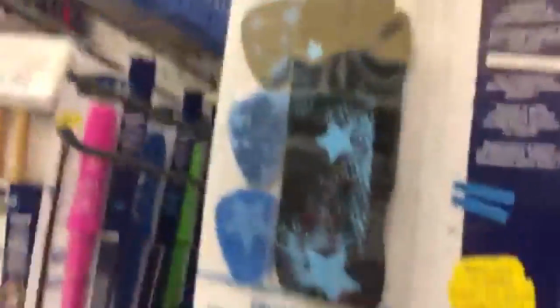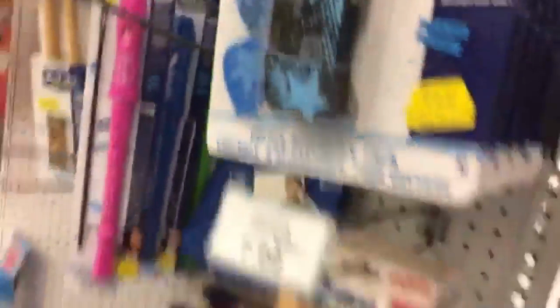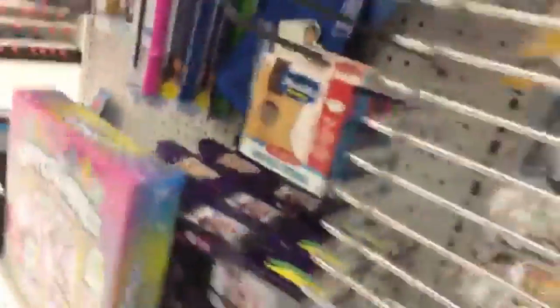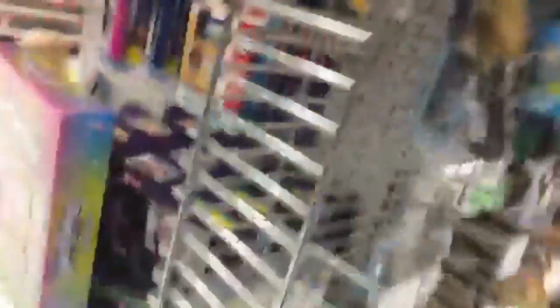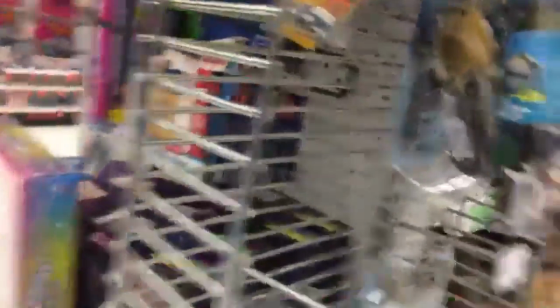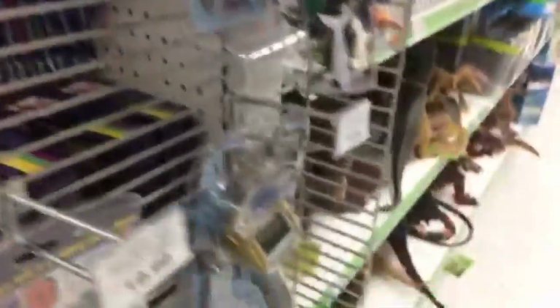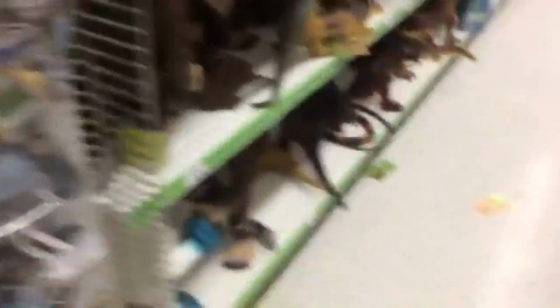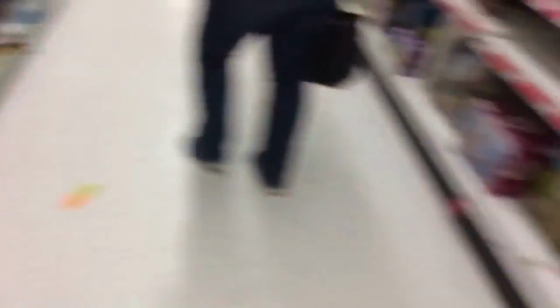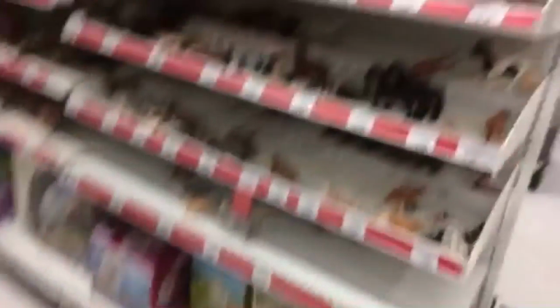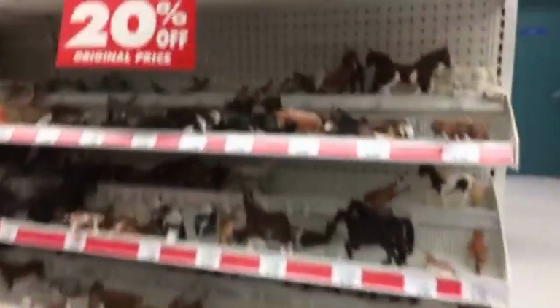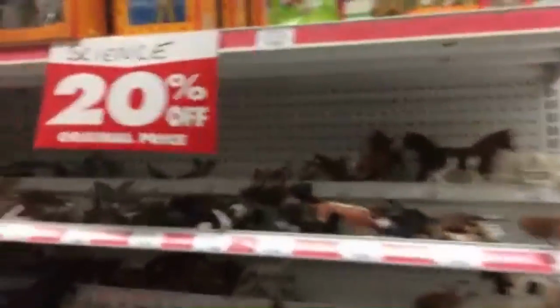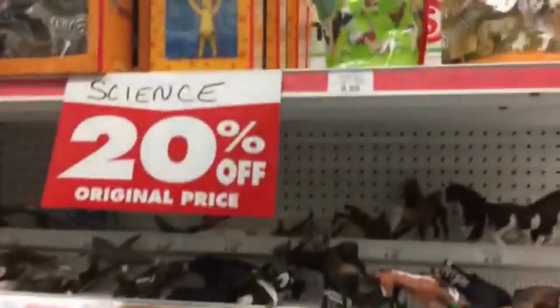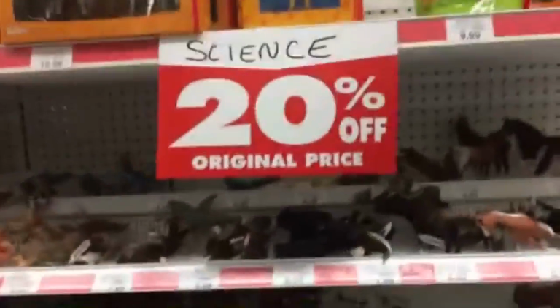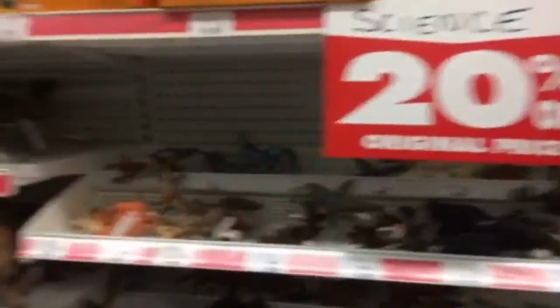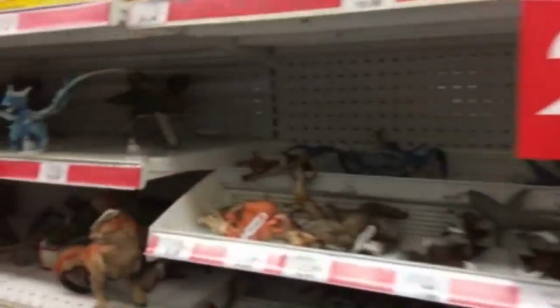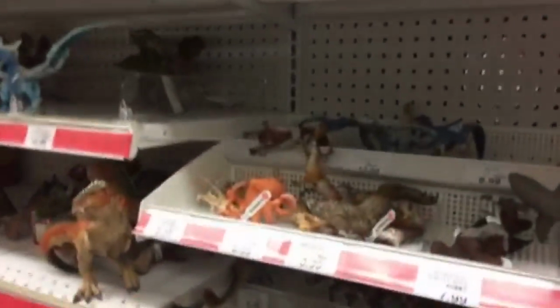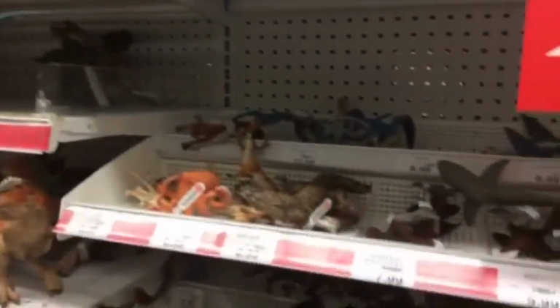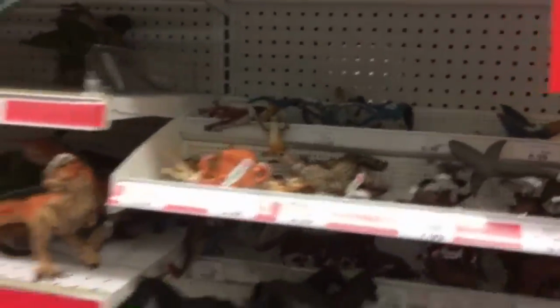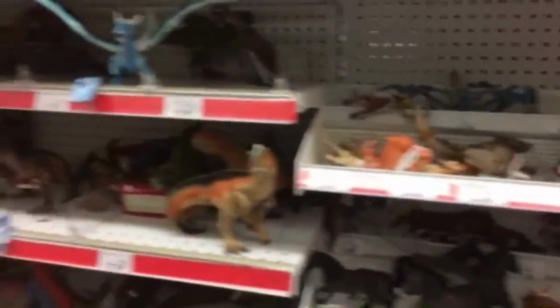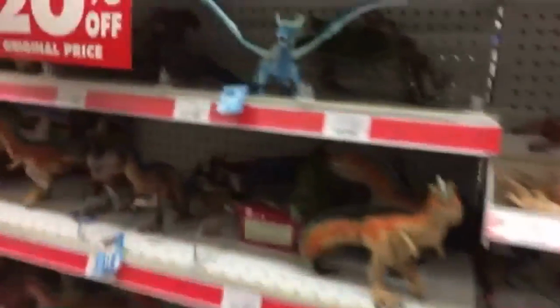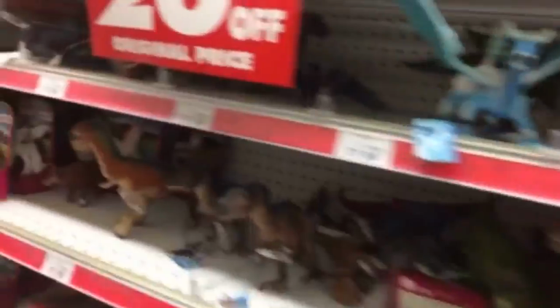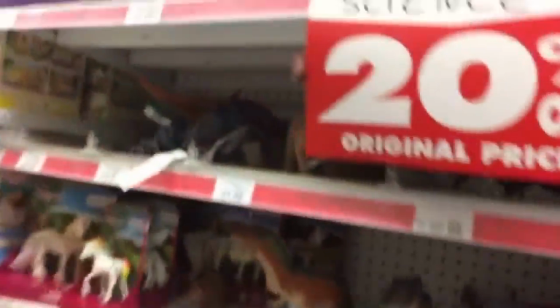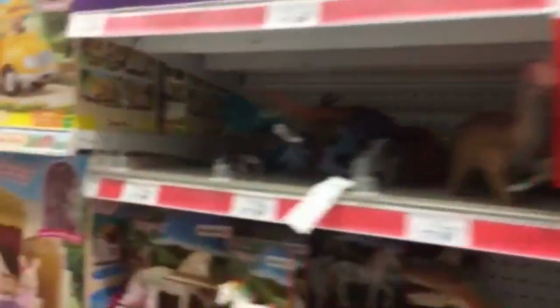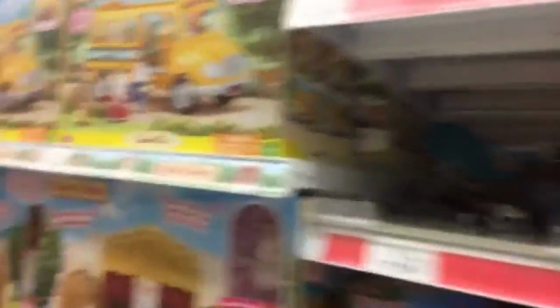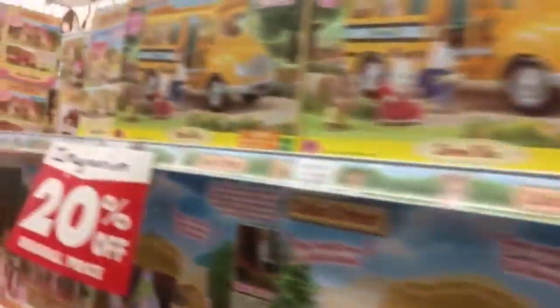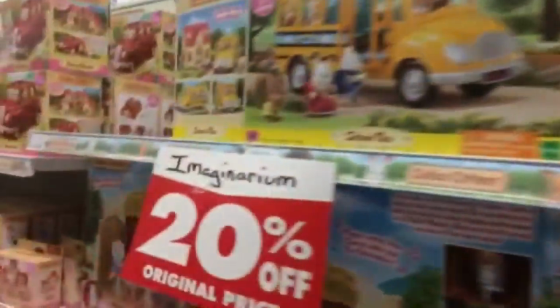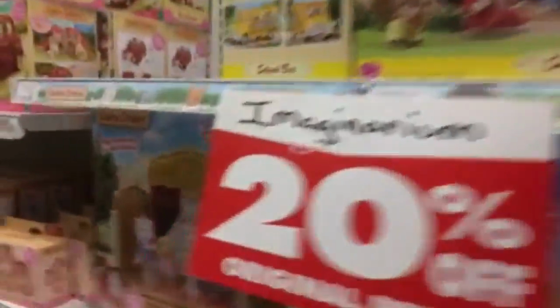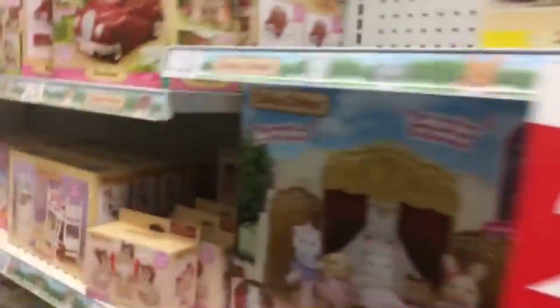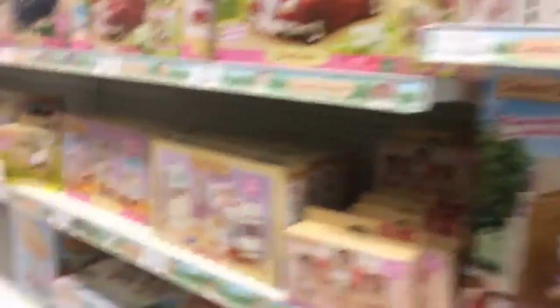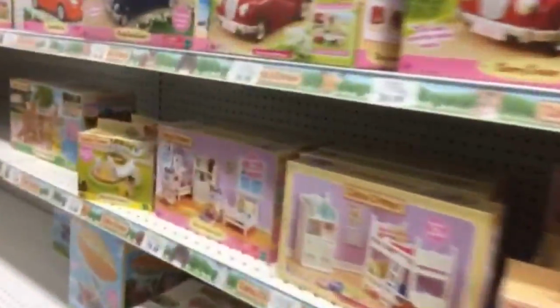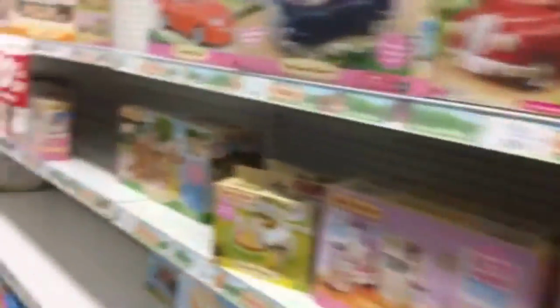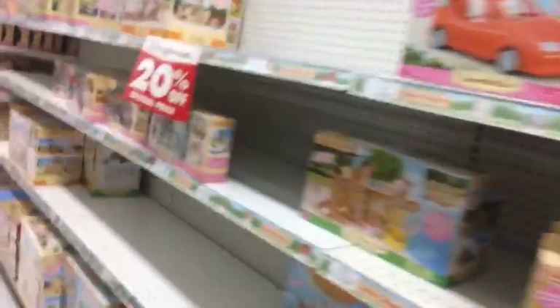Guitar accessory pack, strapping pits. Science is 20% off. Imaginarium's 20% off.